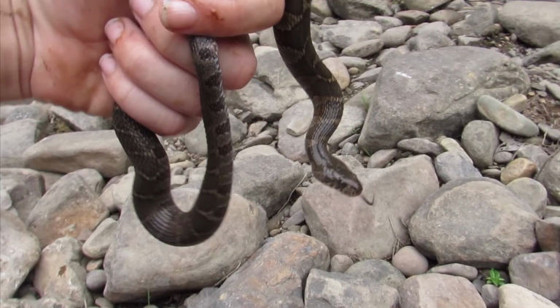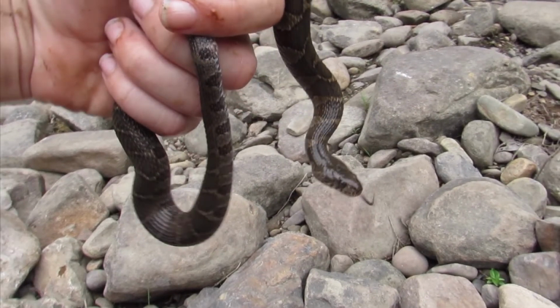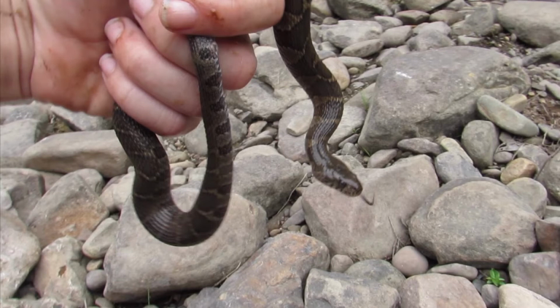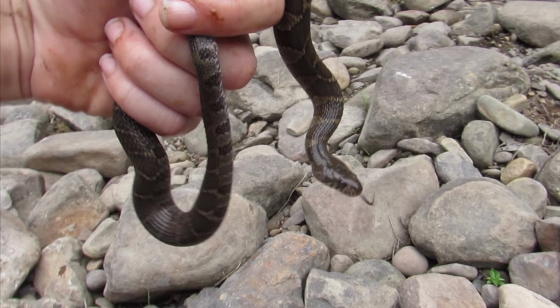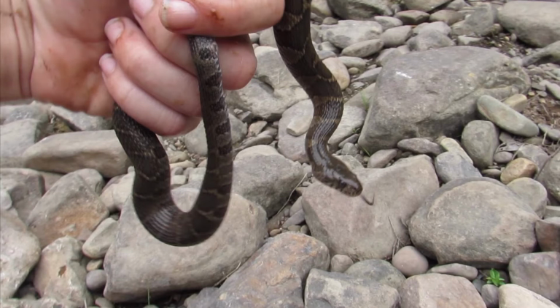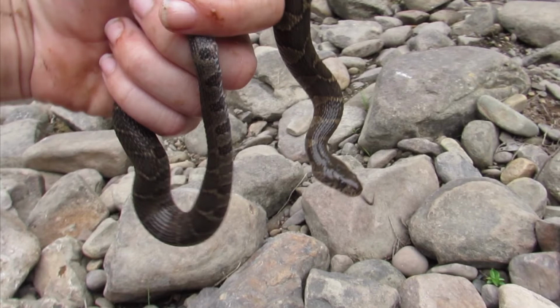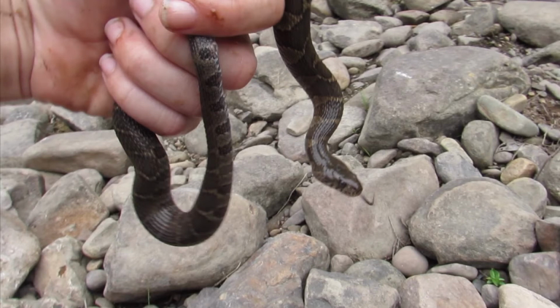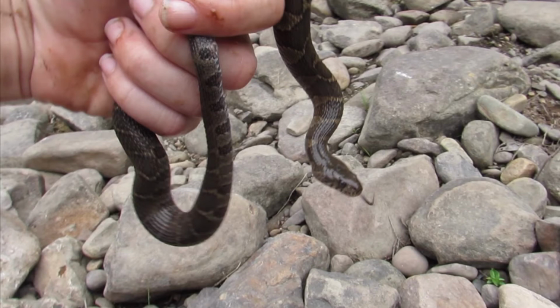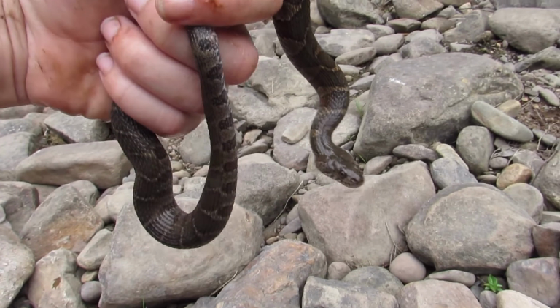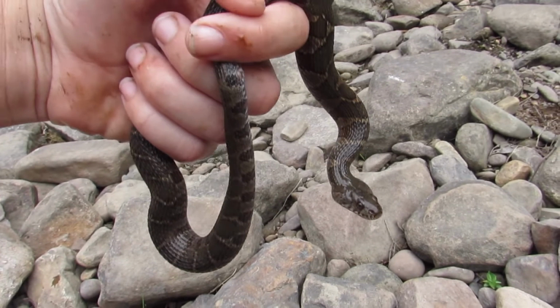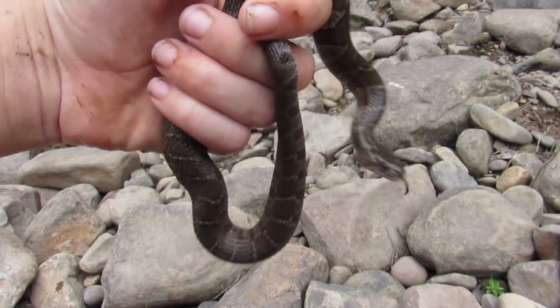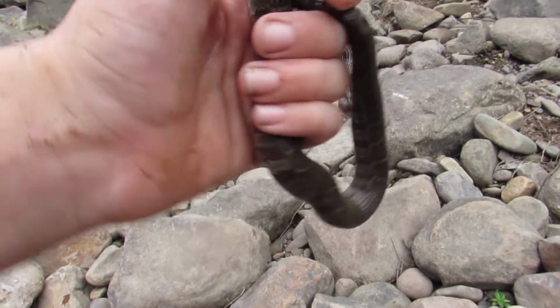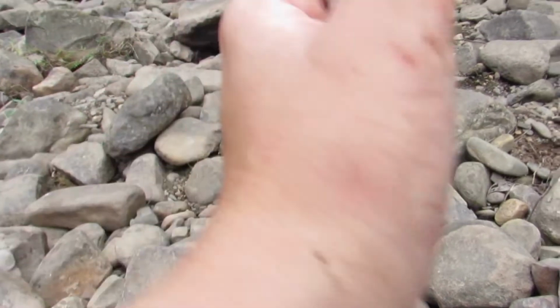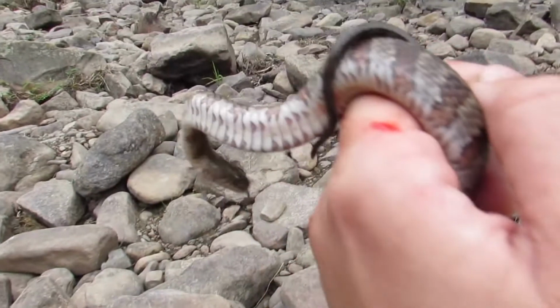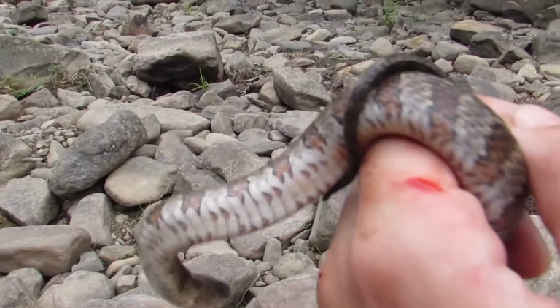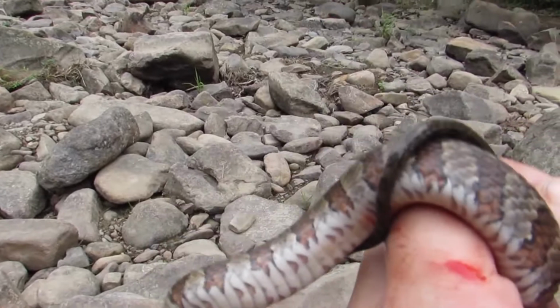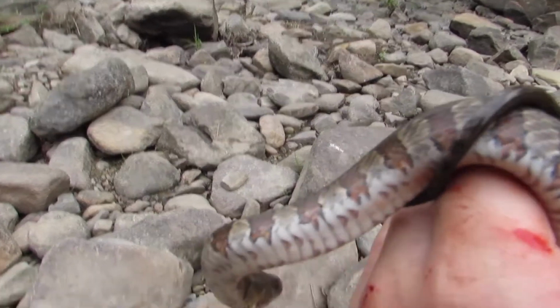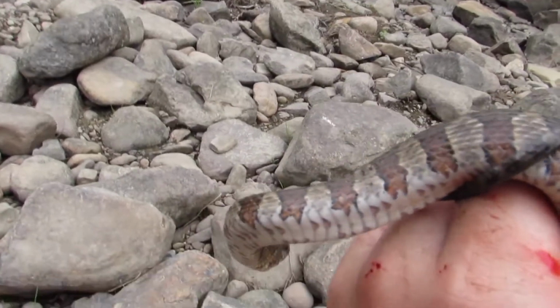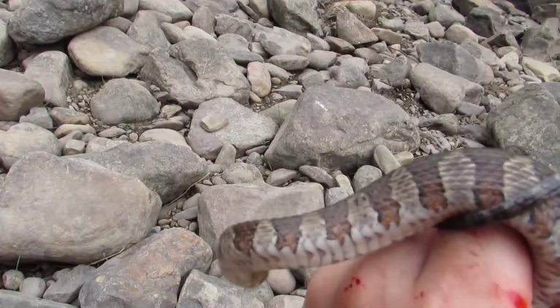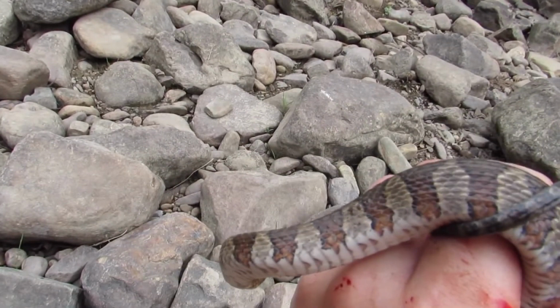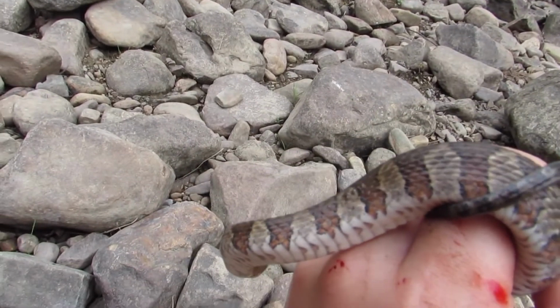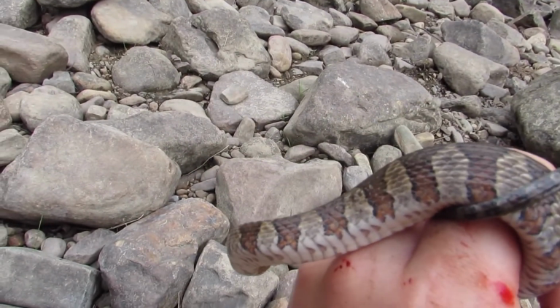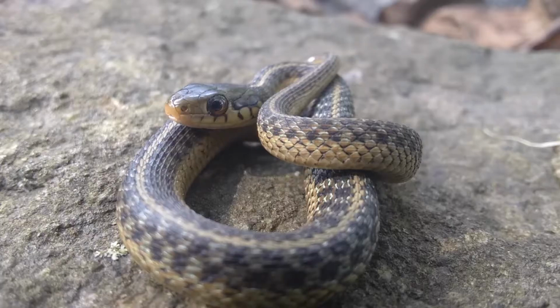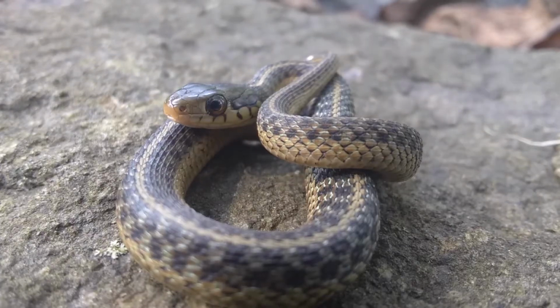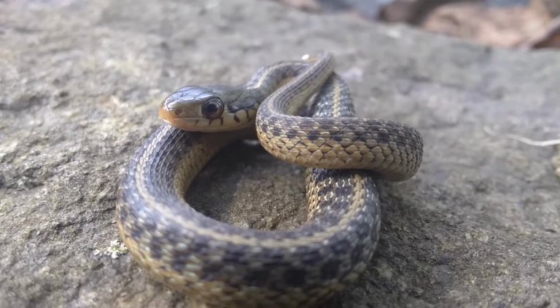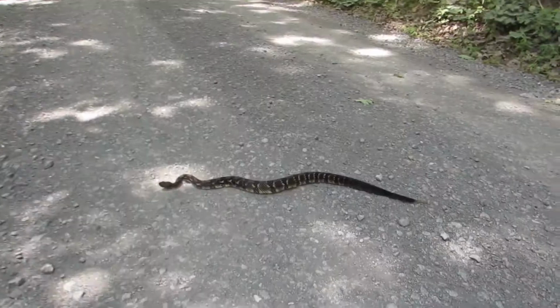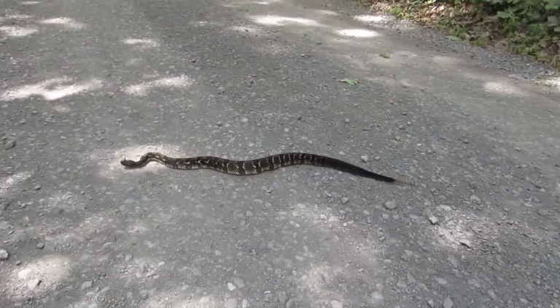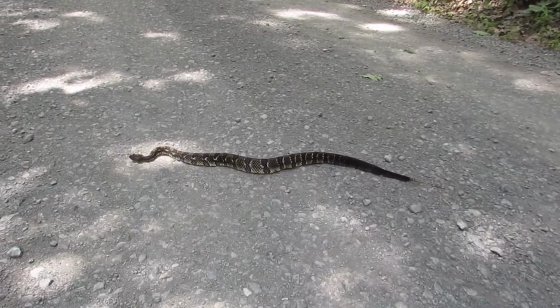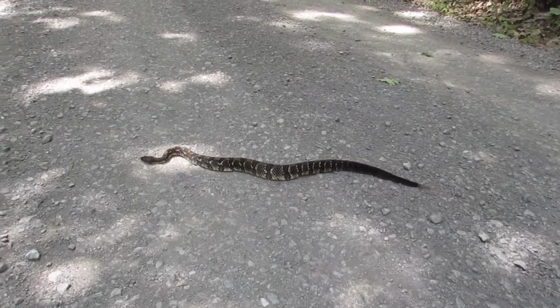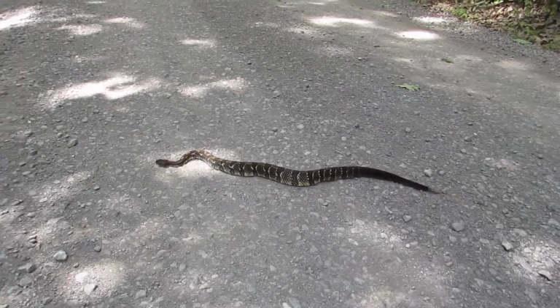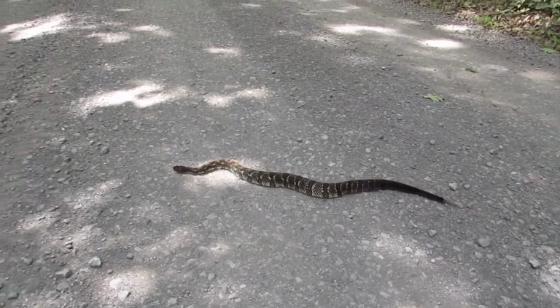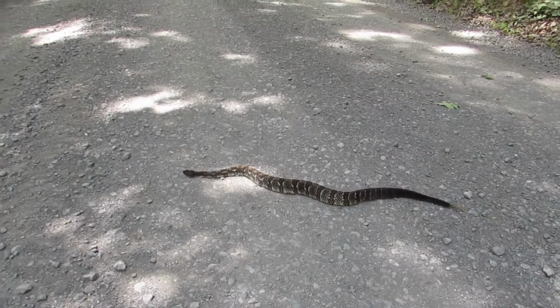Also, notice I said born, not hatched. Water snakes actually give birth to live young, rather than laying eggs. Many snakes do this, including garter snakes, rattlesnakes, boa constrictors, and many others.